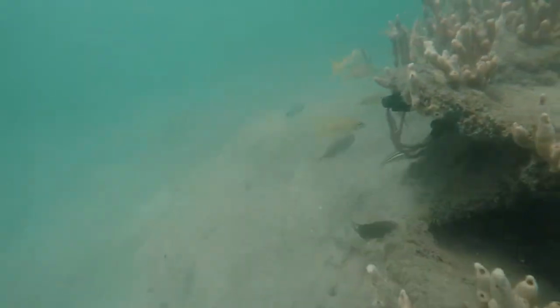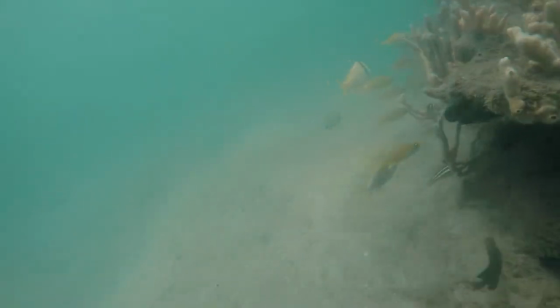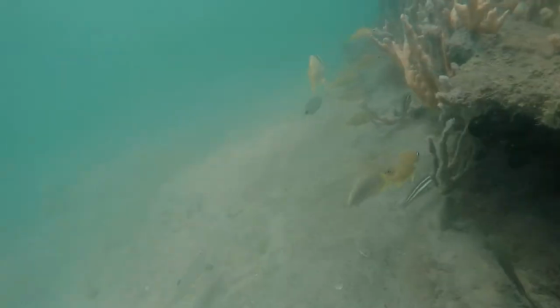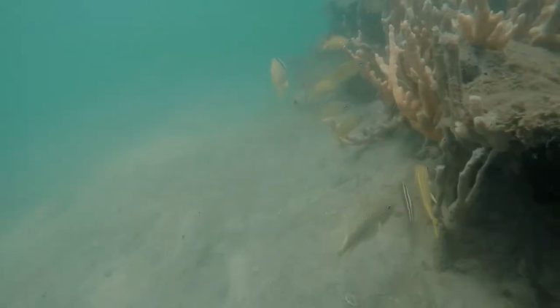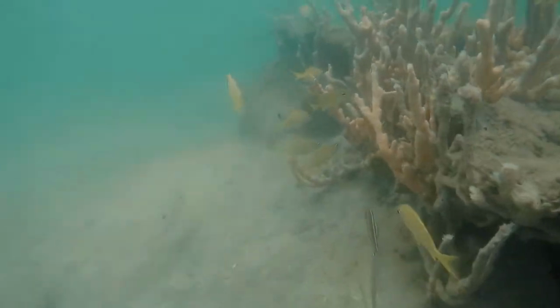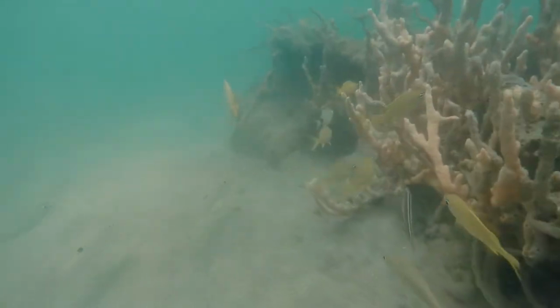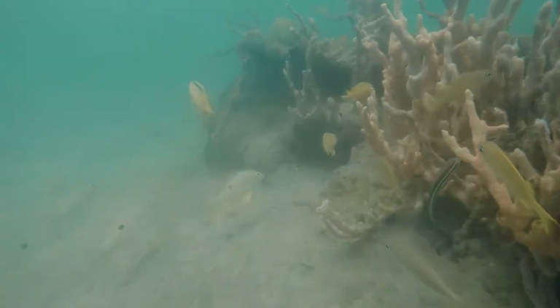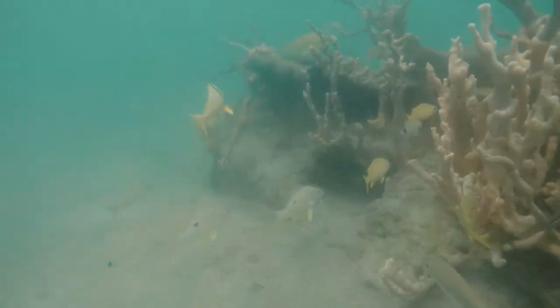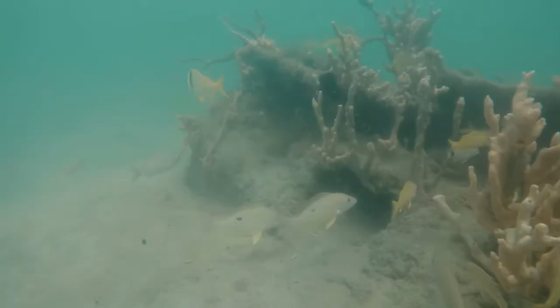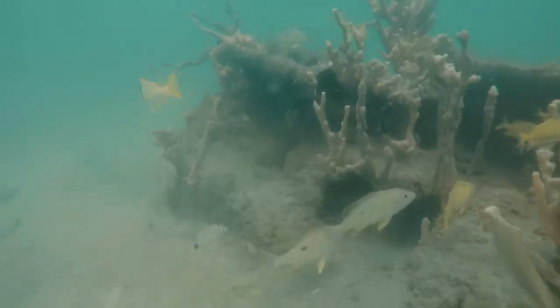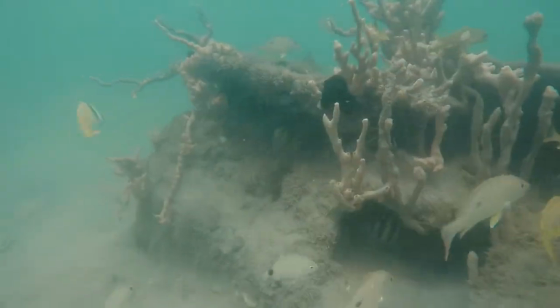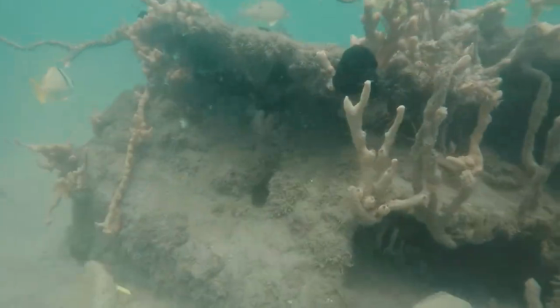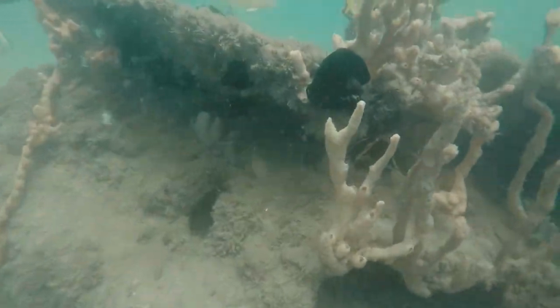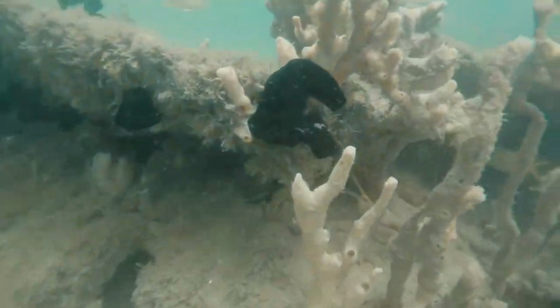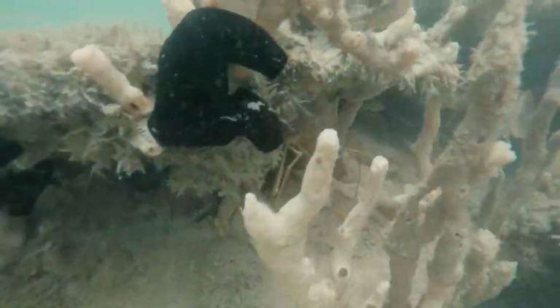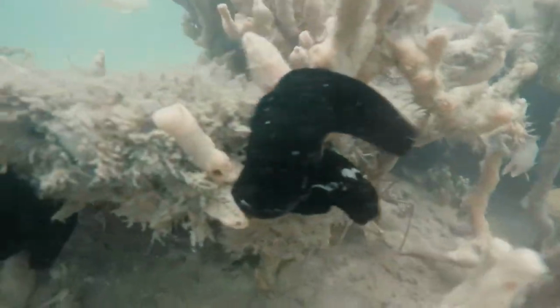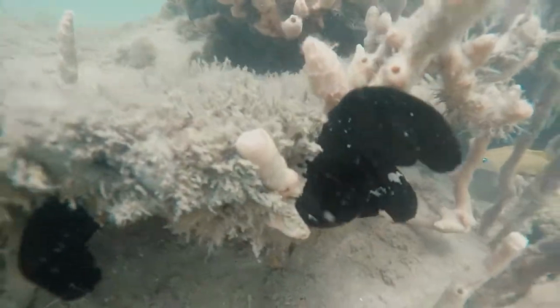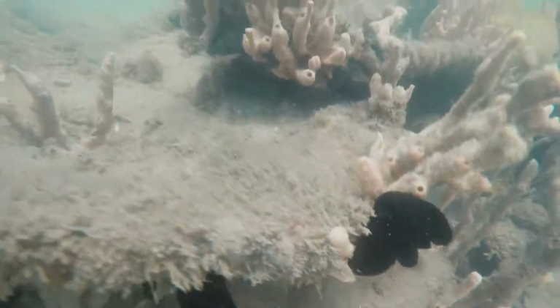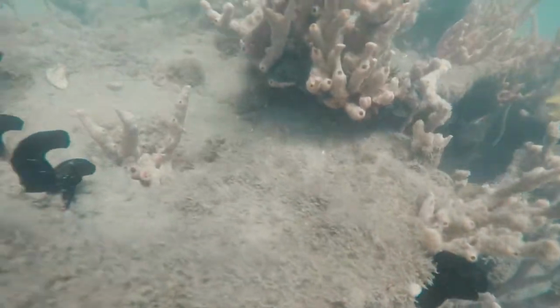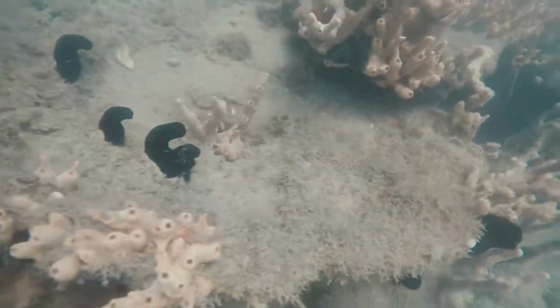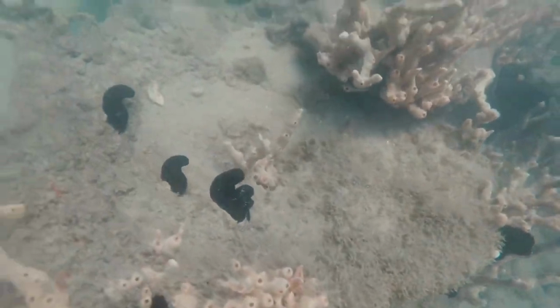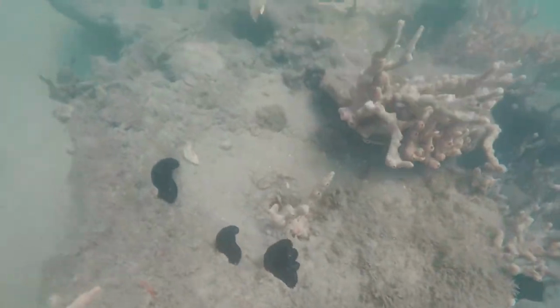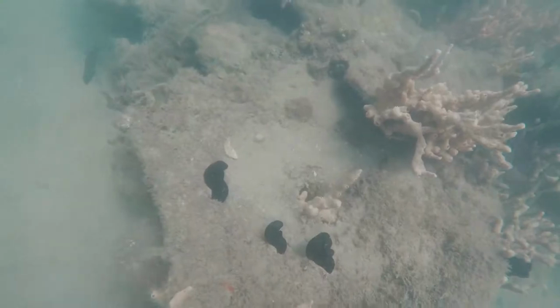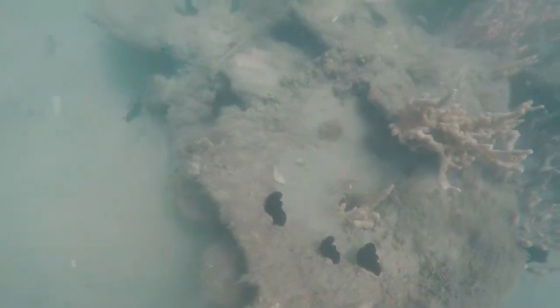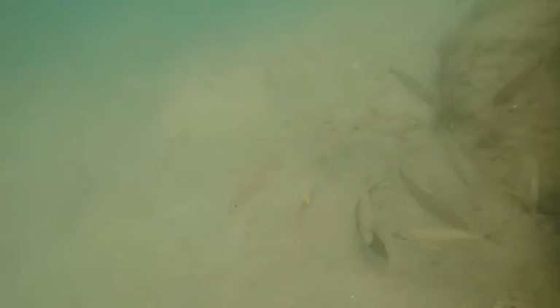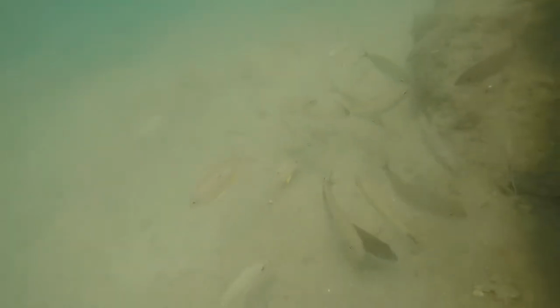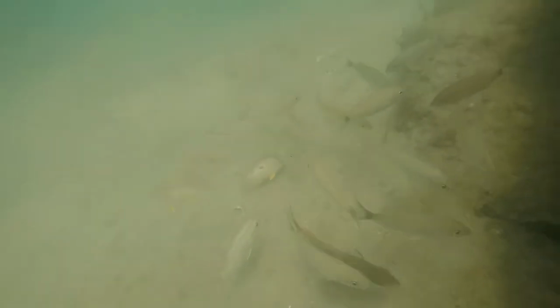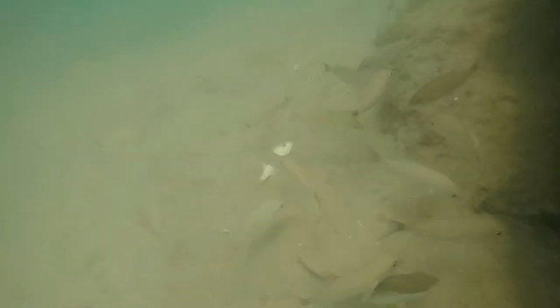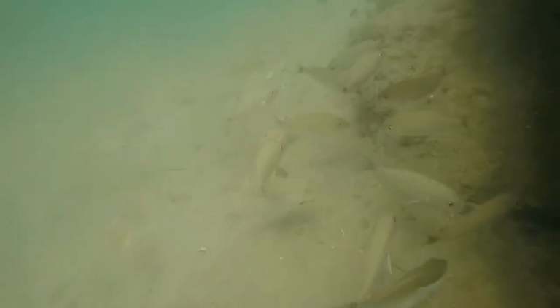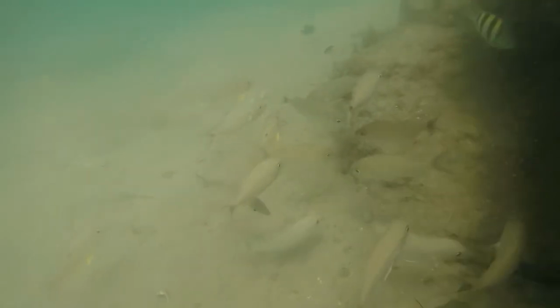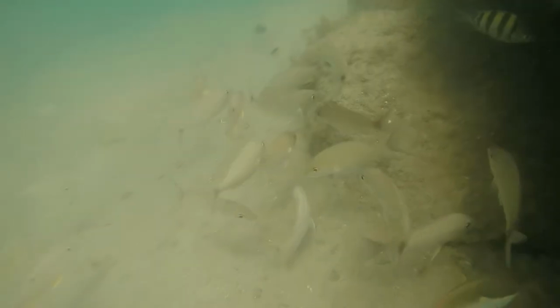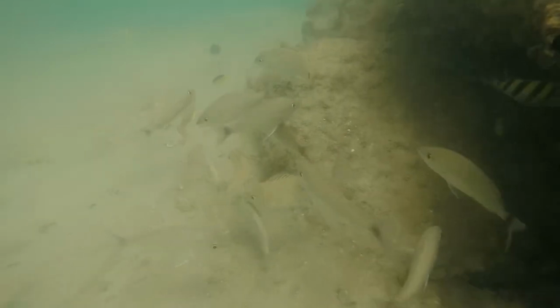There's parrotfish, angelfish, stingrays, barracuda, lionfish, sea robins, lizardfish, and a whole host of others.